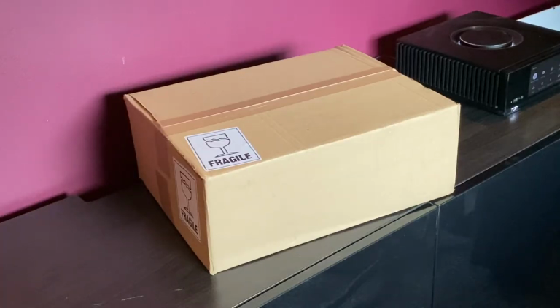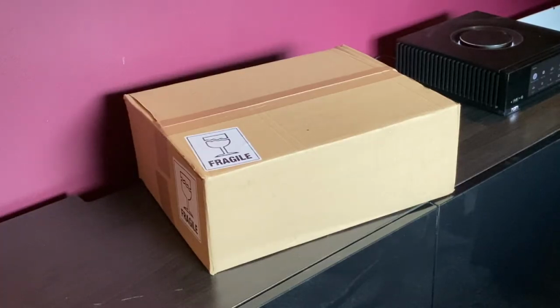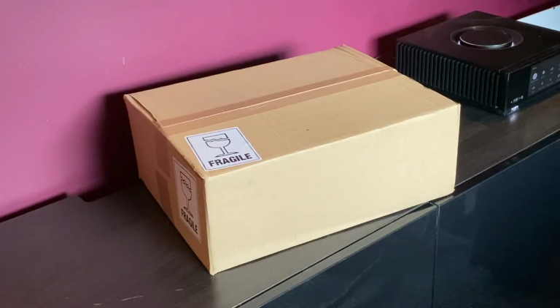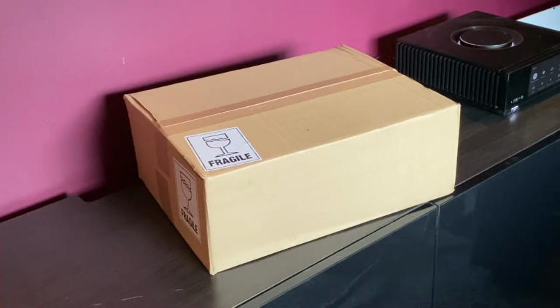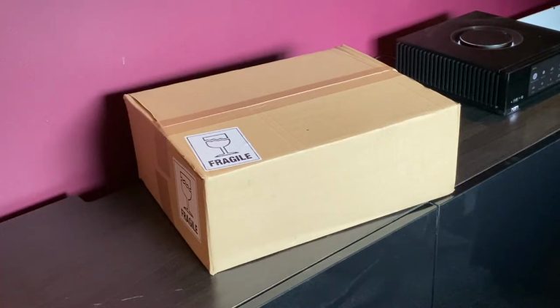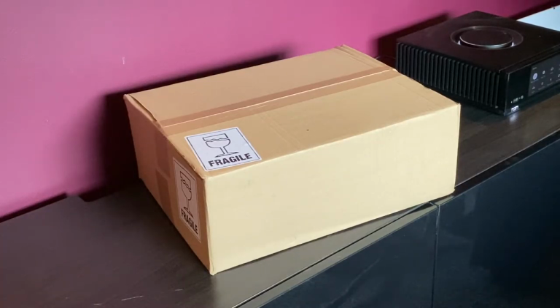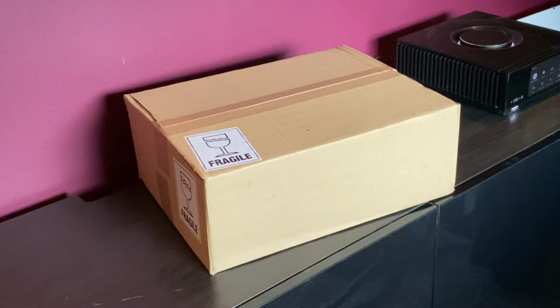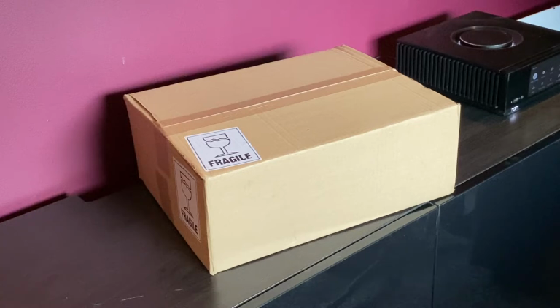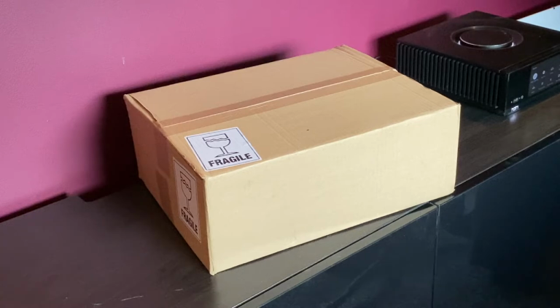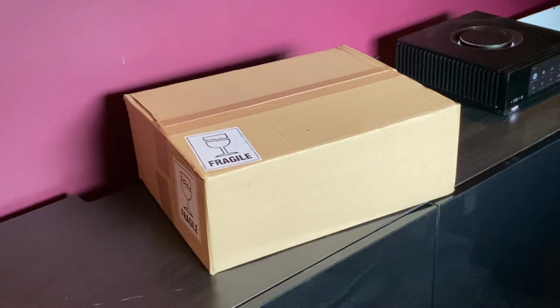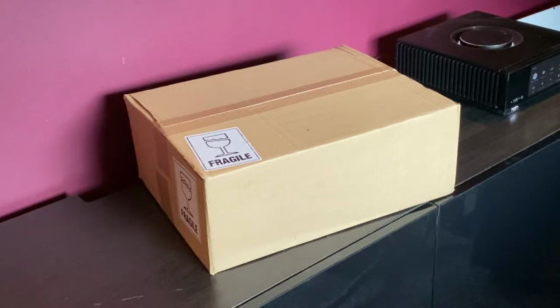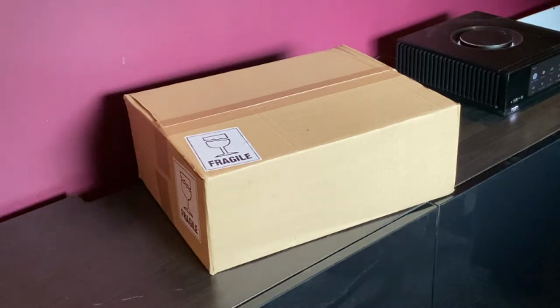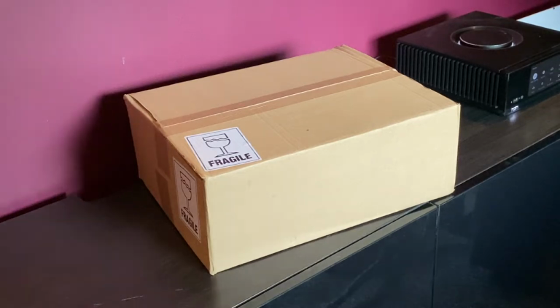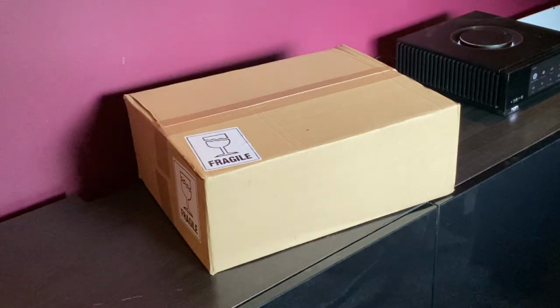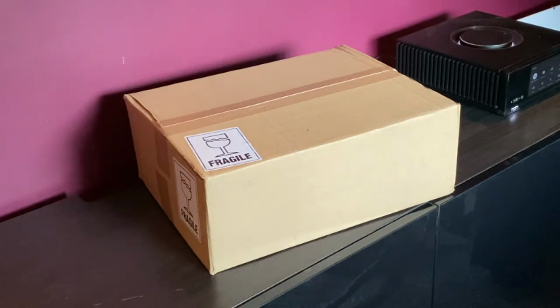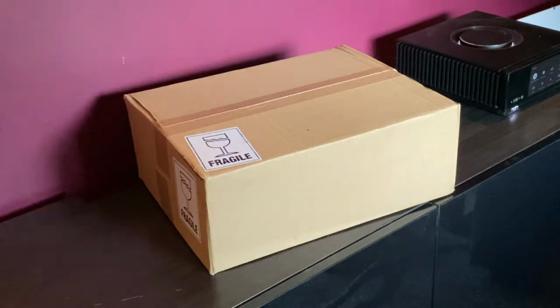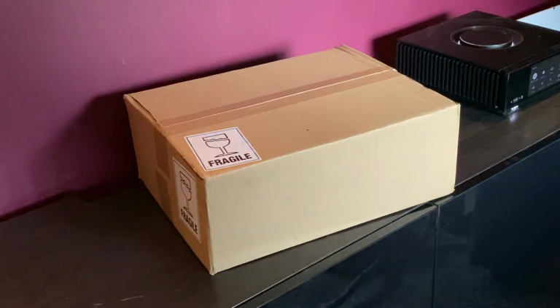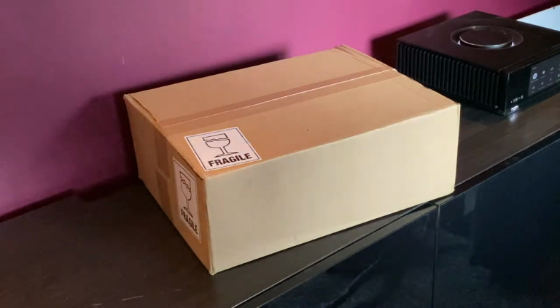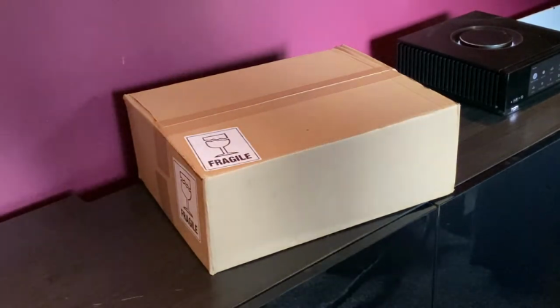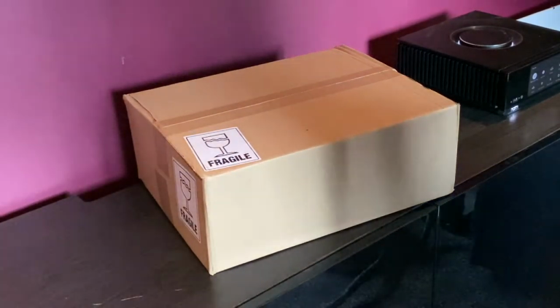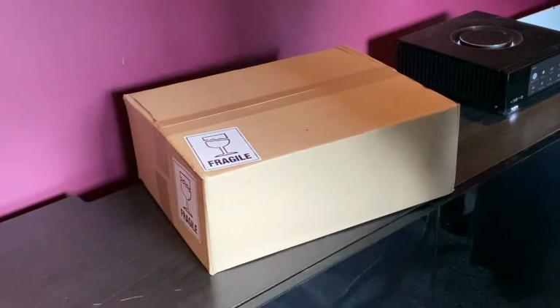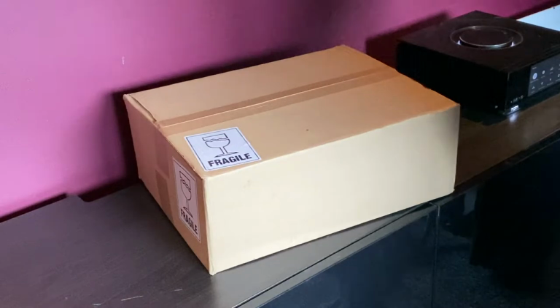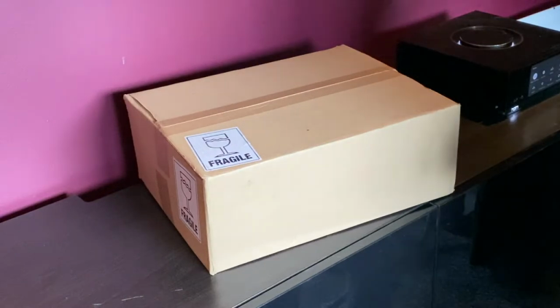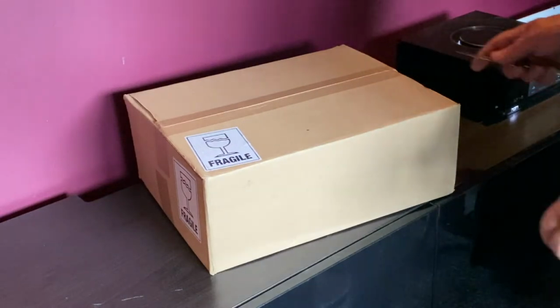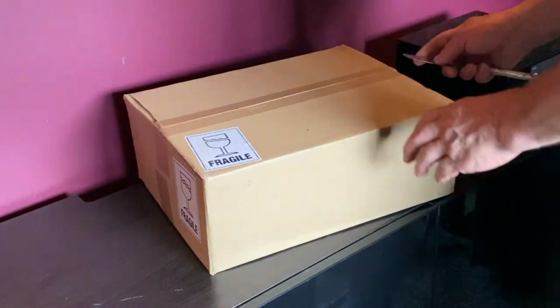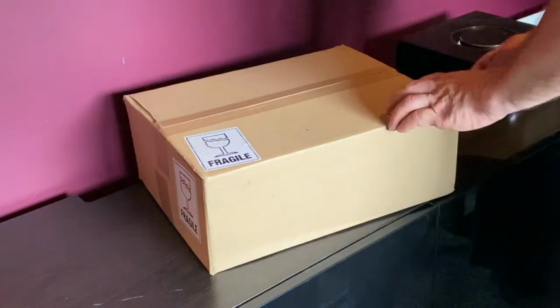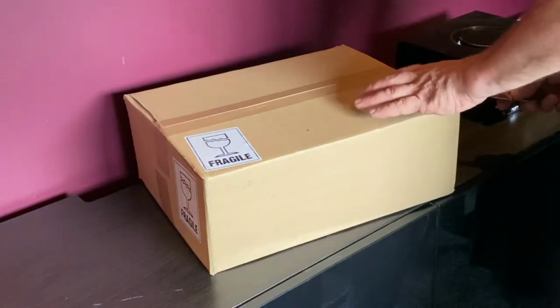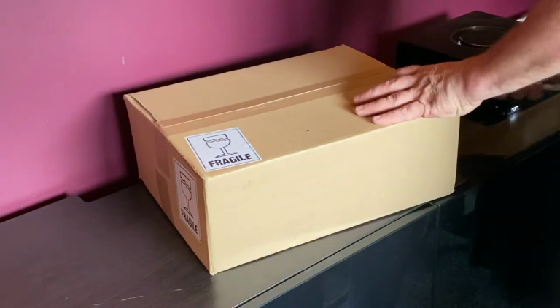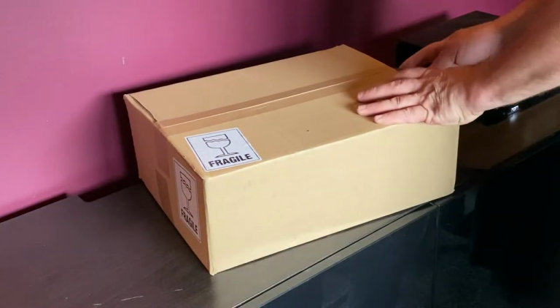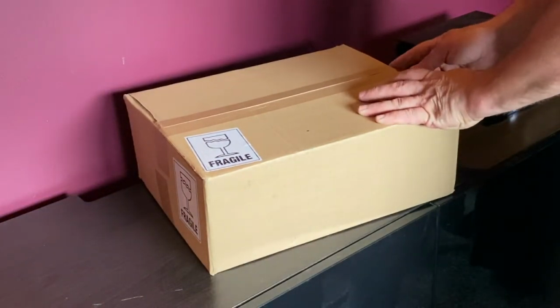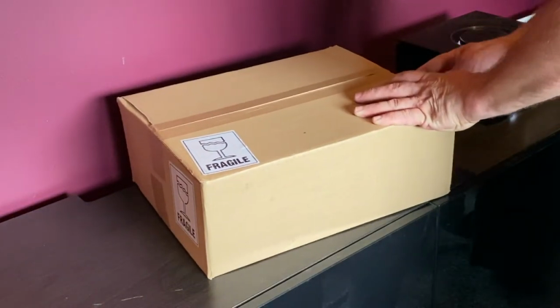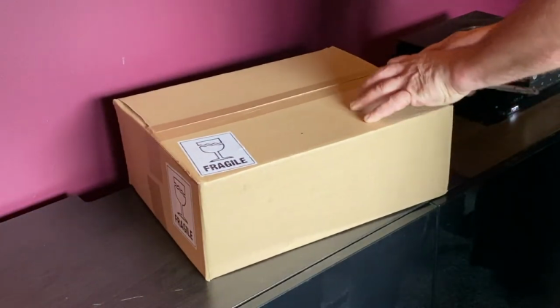Hello and thanks for tuning in. My lovely wife has bought me a present for my birthday. I'm about to unbox it, so let's have a look and see what's inside.